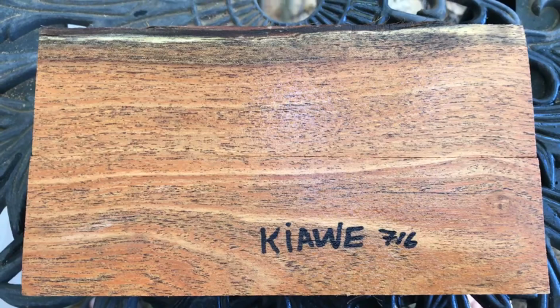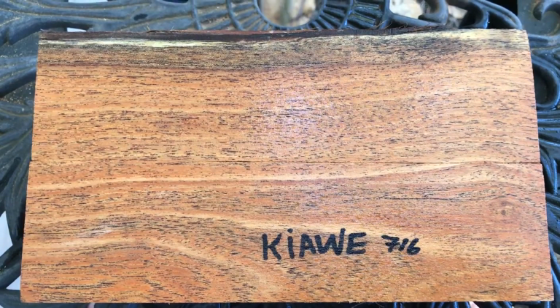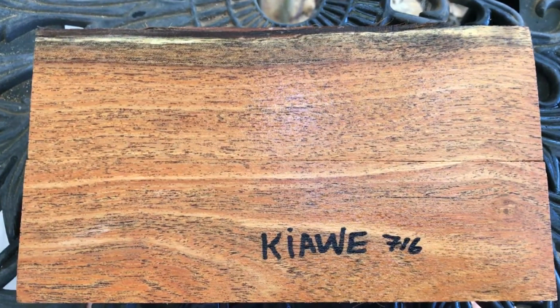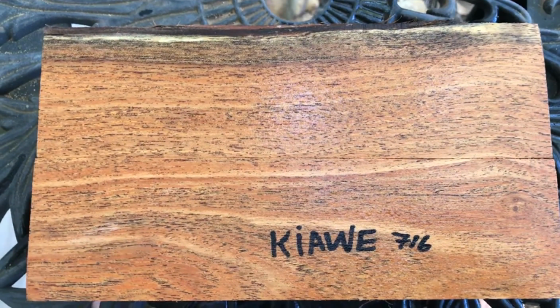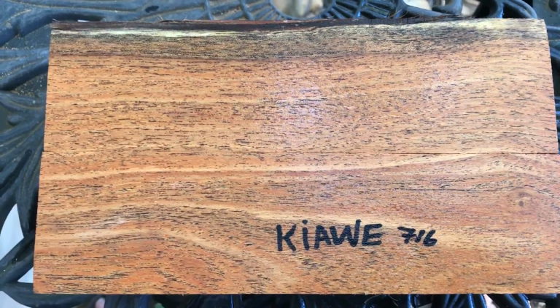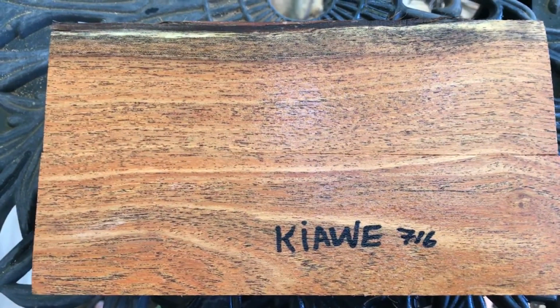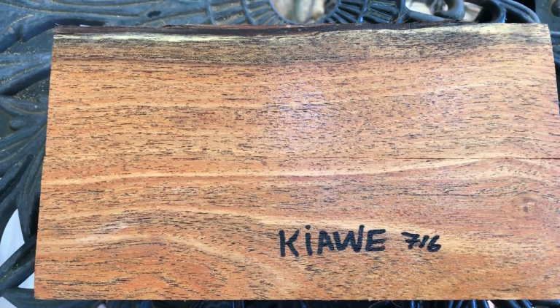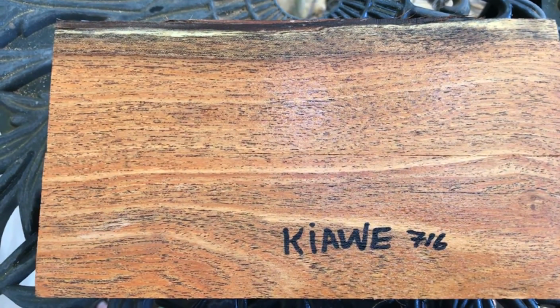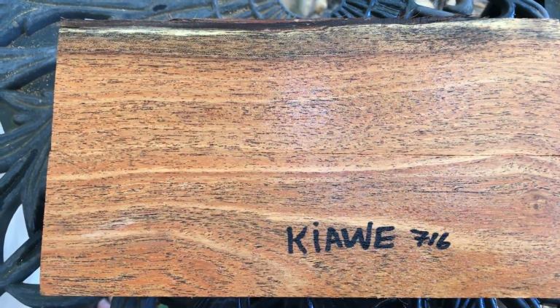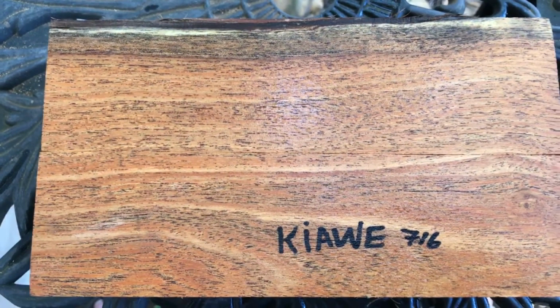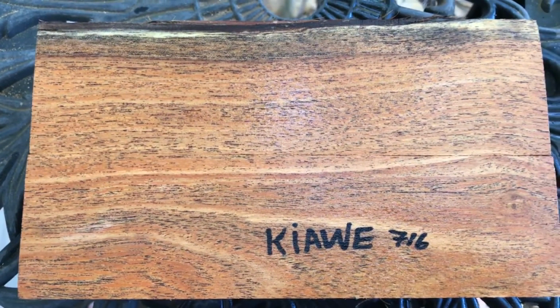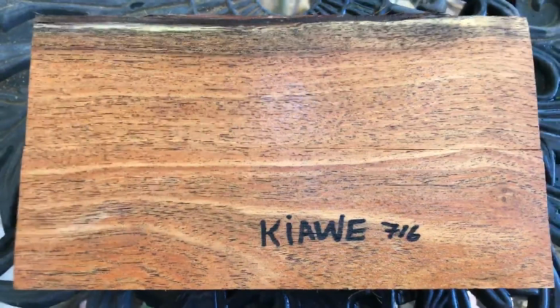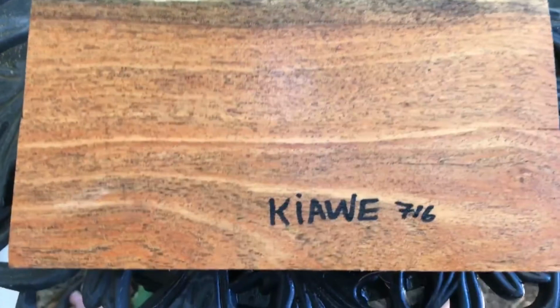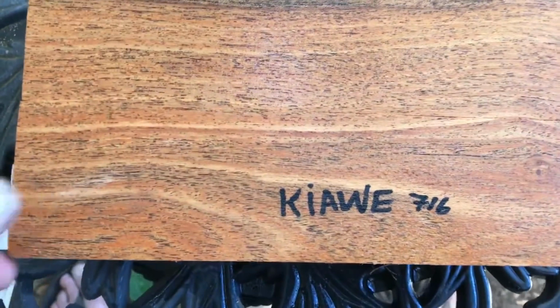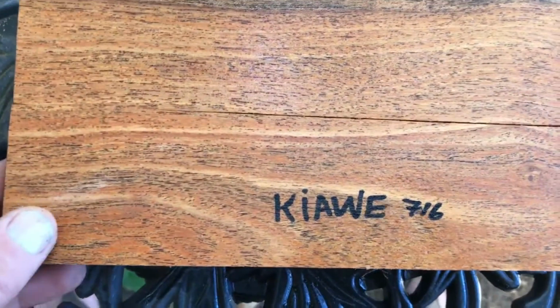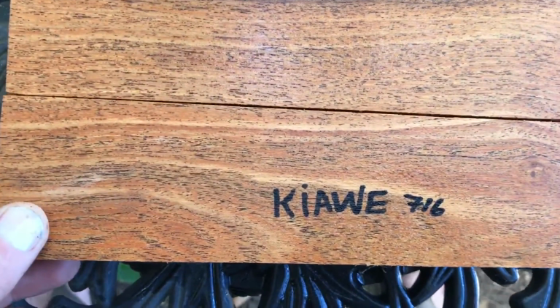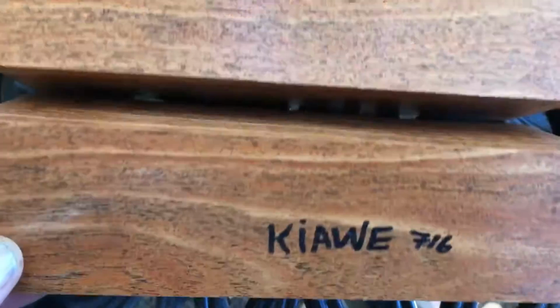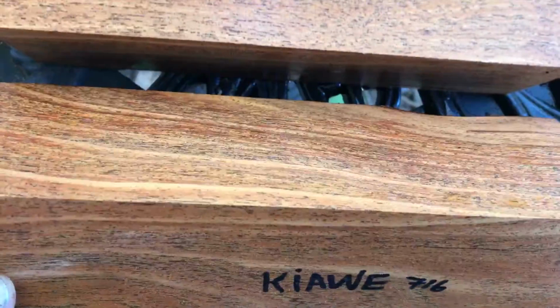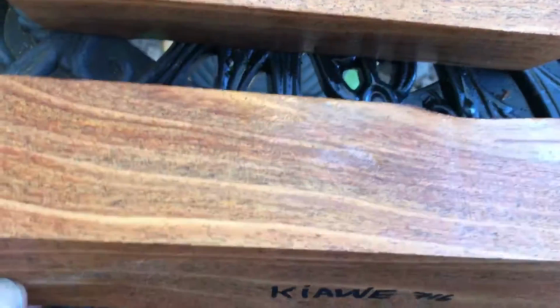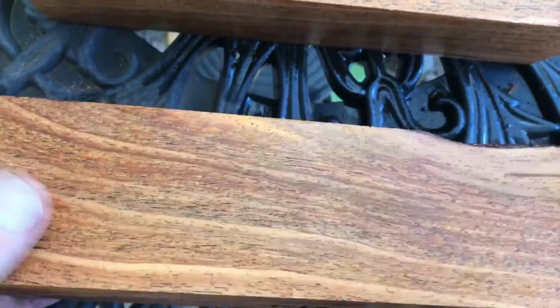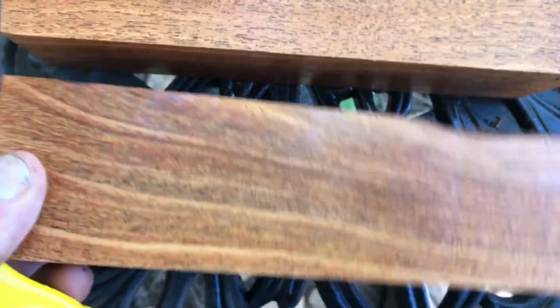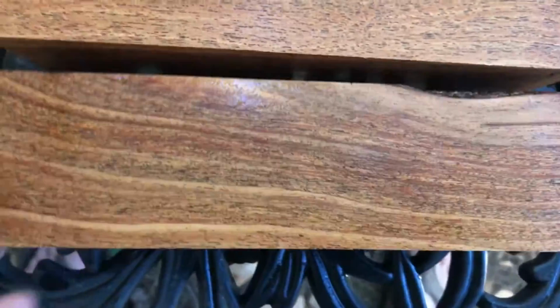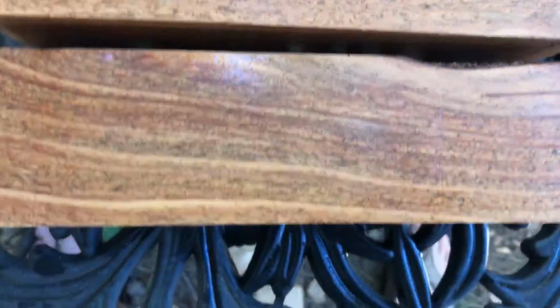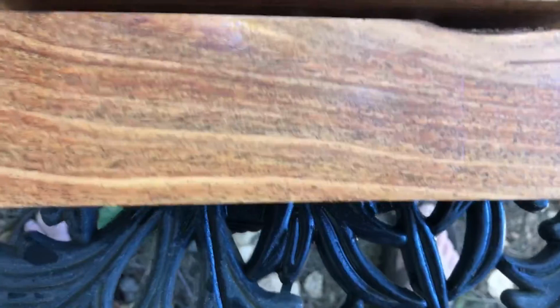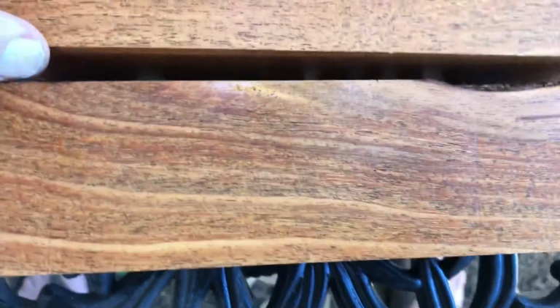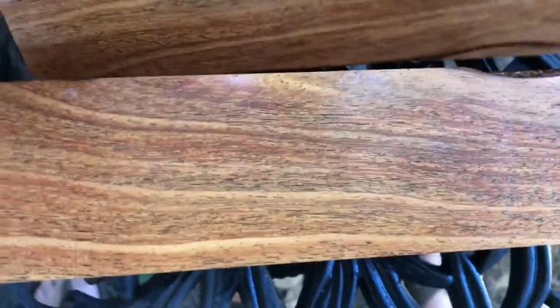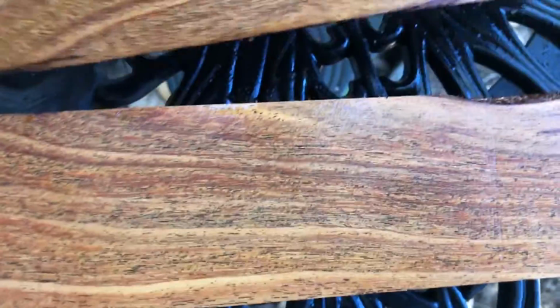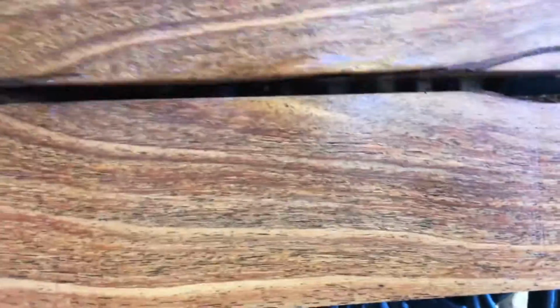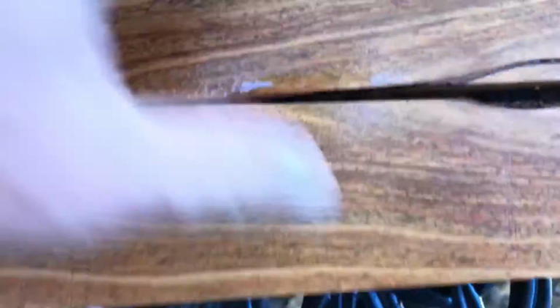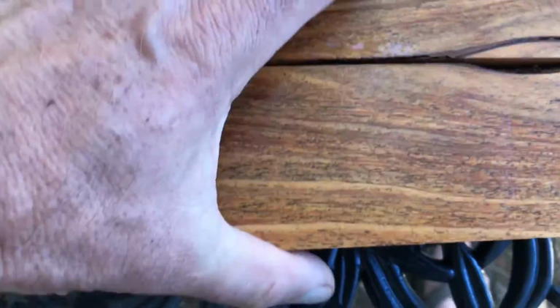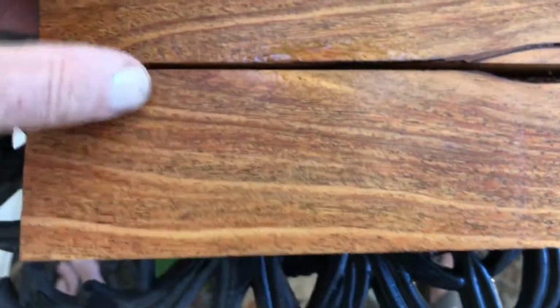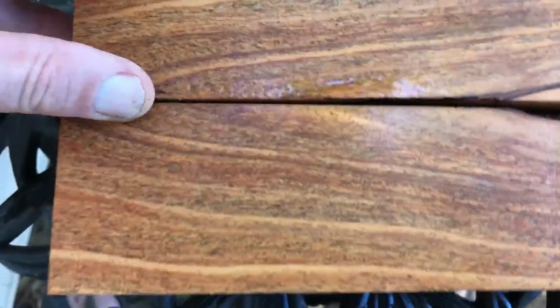Hi everybody, auction number 617. This is a set of kiavi salt and pepper blanks. As you can see, these are bookmatched and they are gorgeous — they have that beautiful kiavi green and lots of color in these.